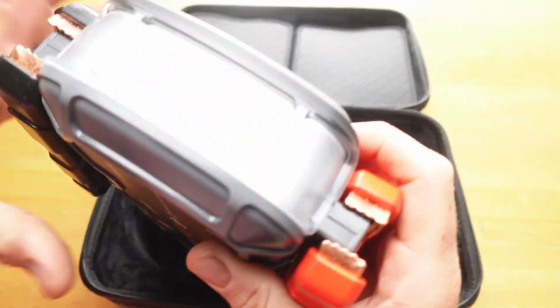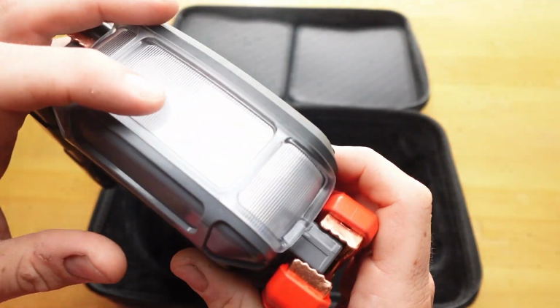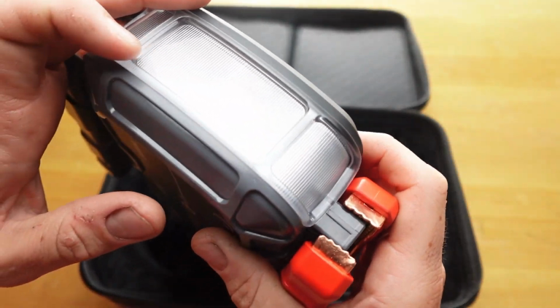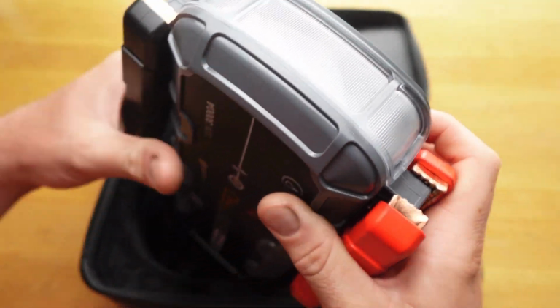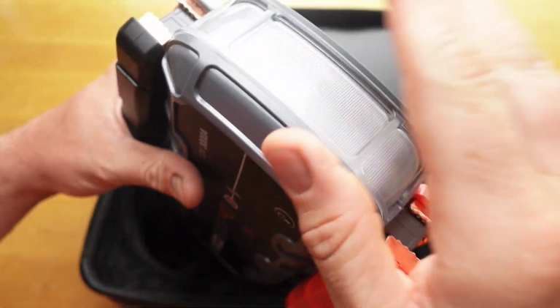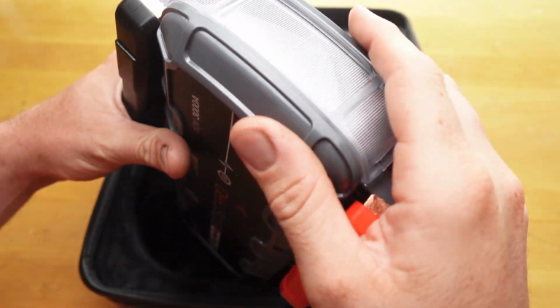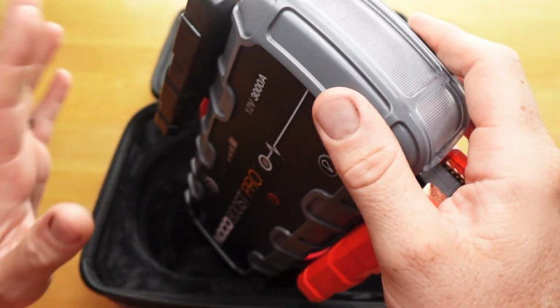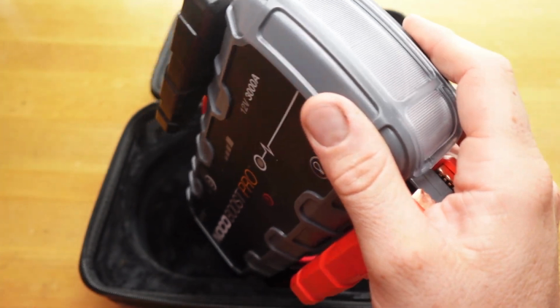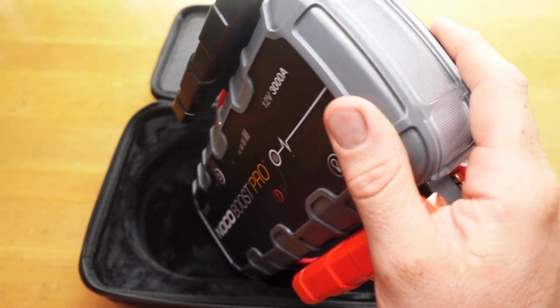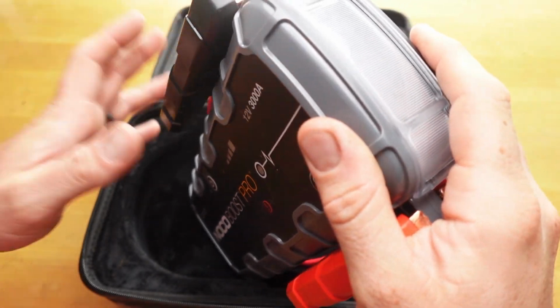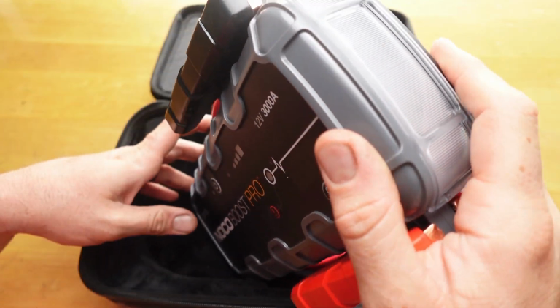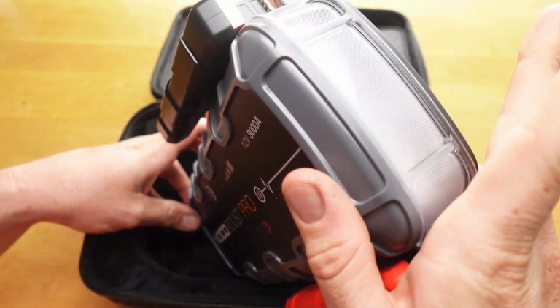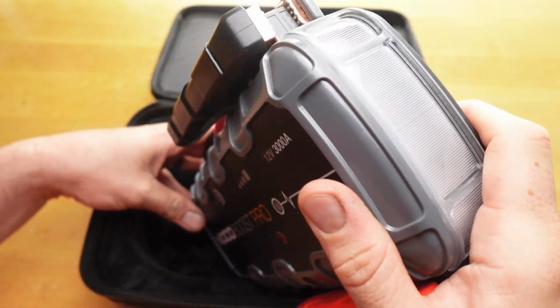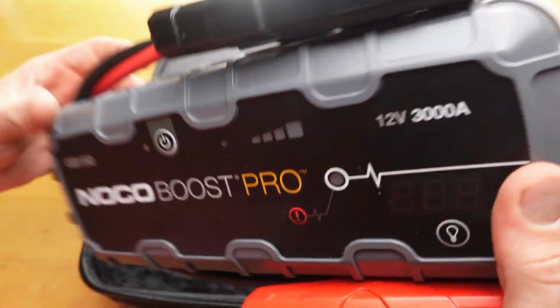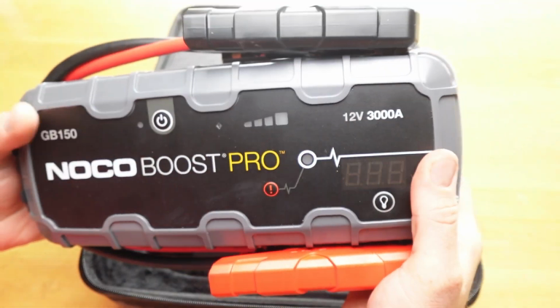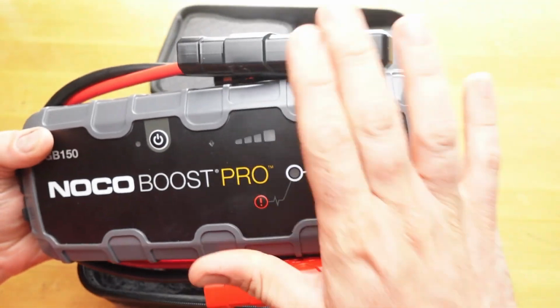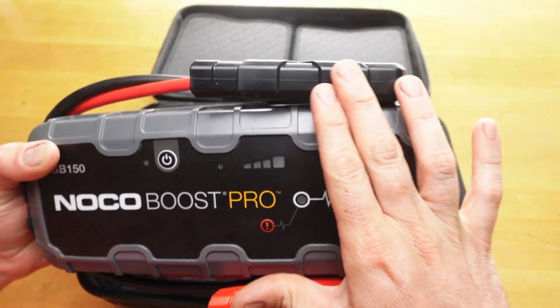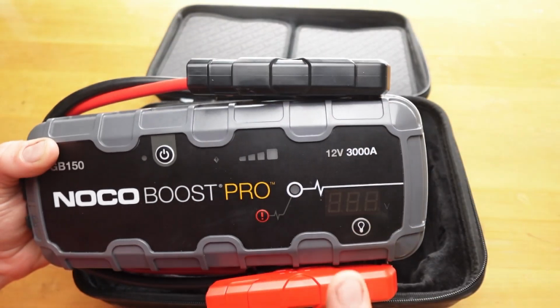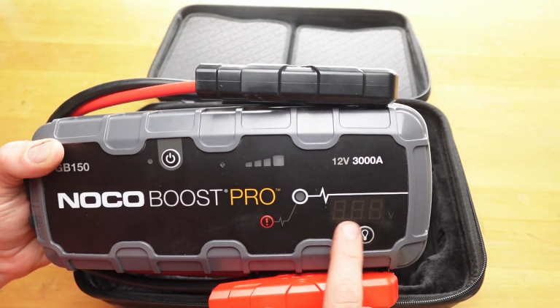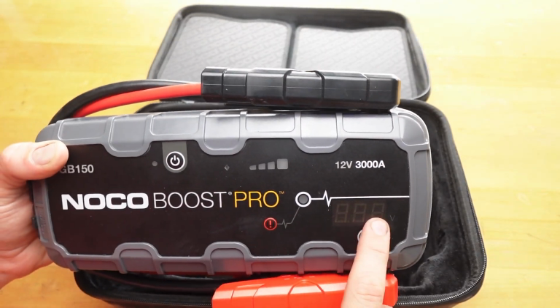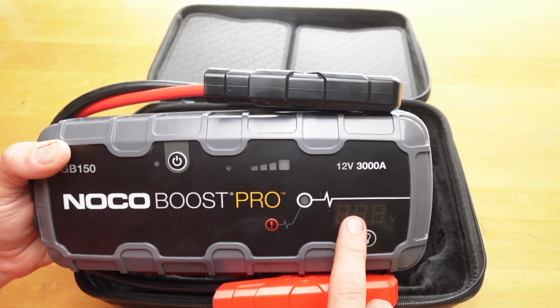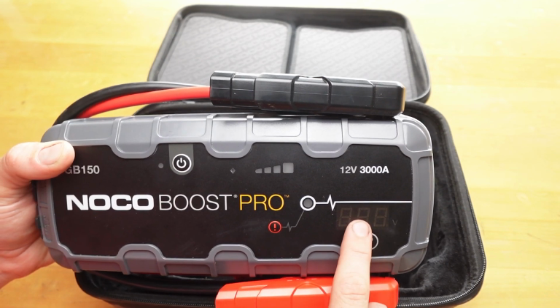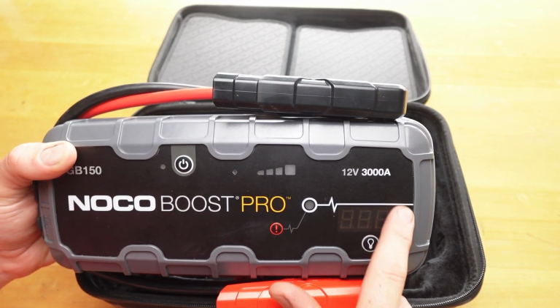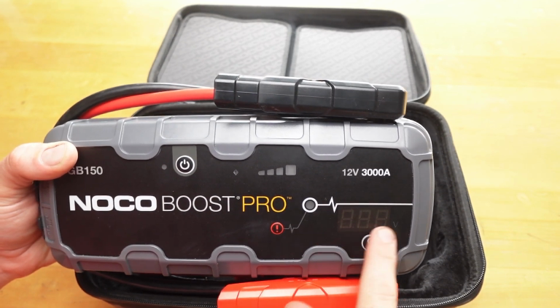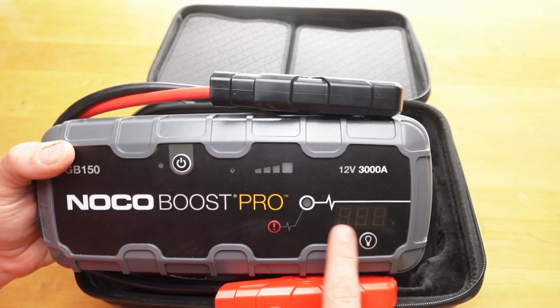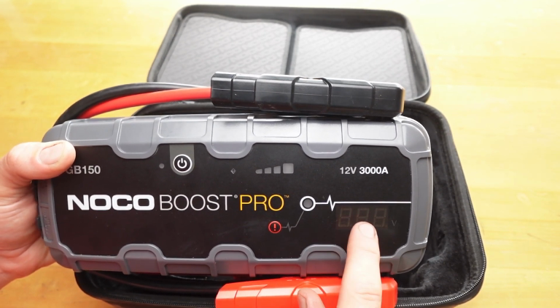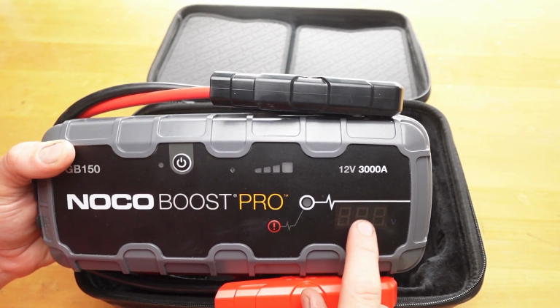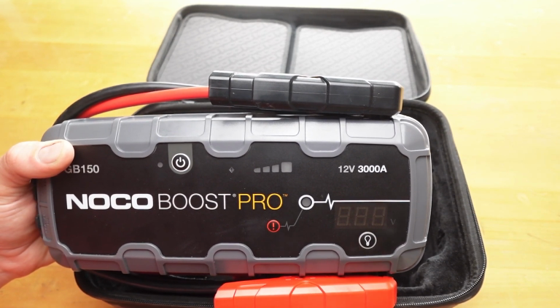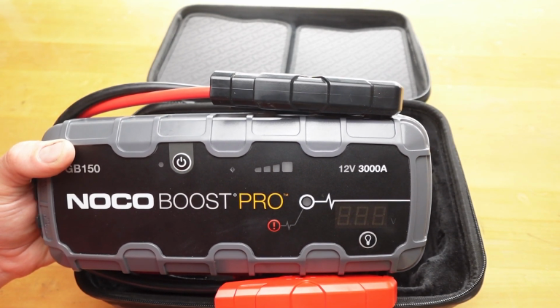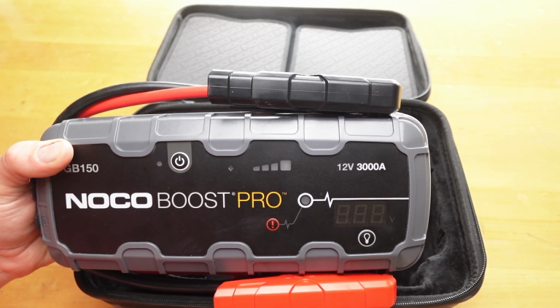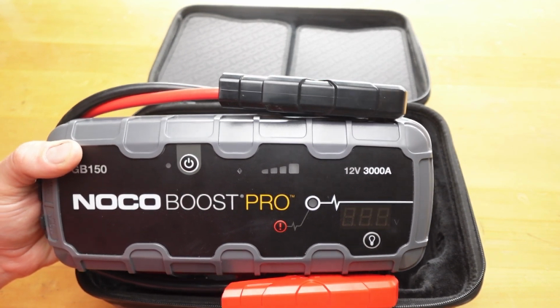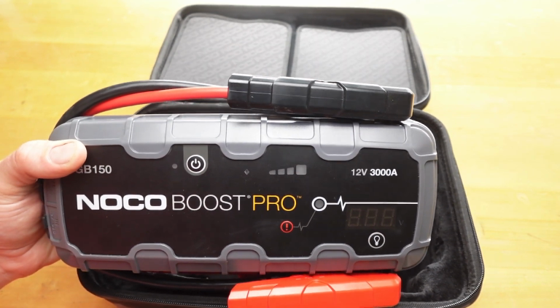It has a light with a whole bunch of different settings, though I don't really play with that much. When you hook up the cables, this little display will come on and it'll tell you what the voltage is.